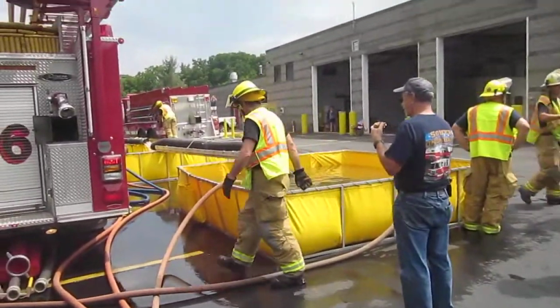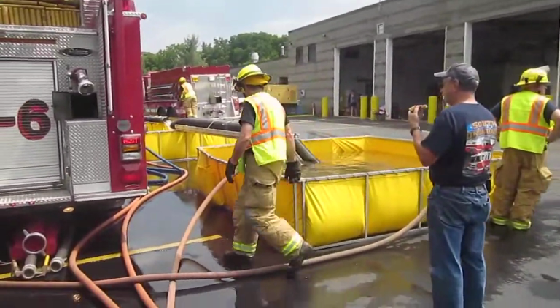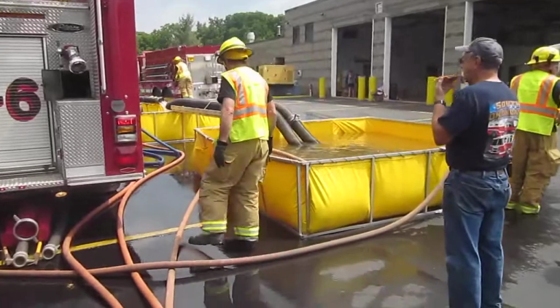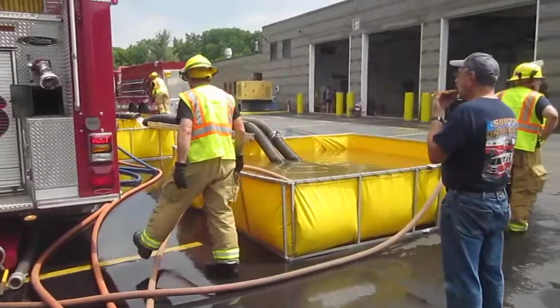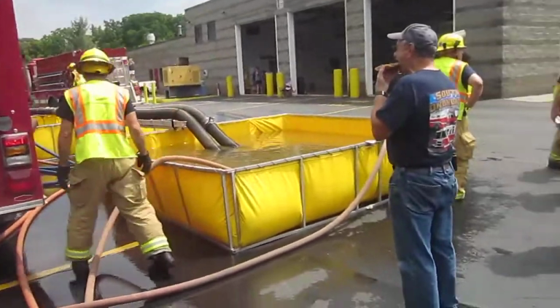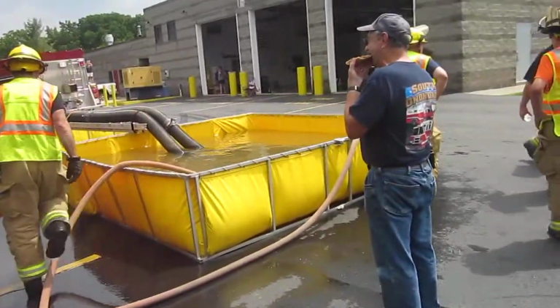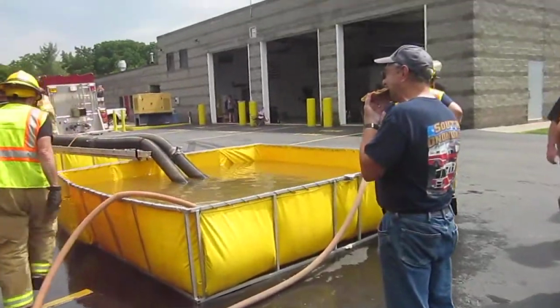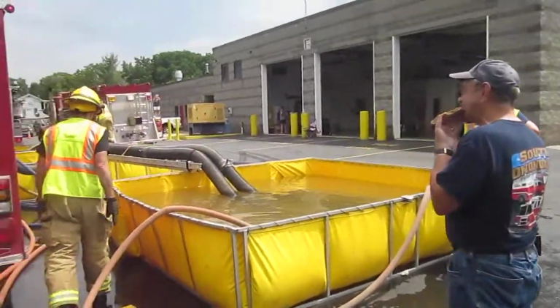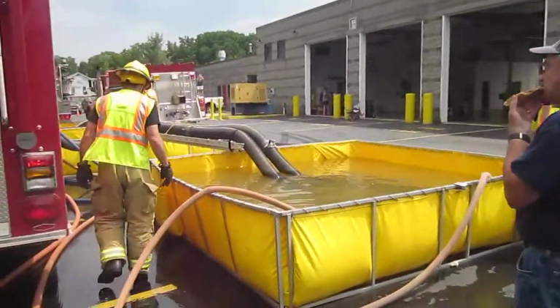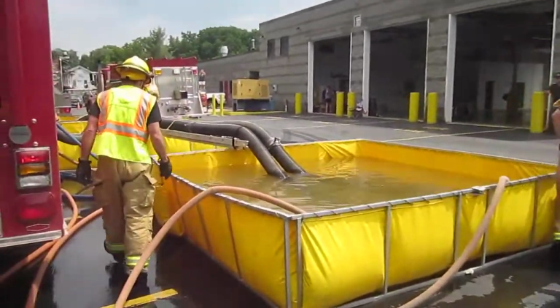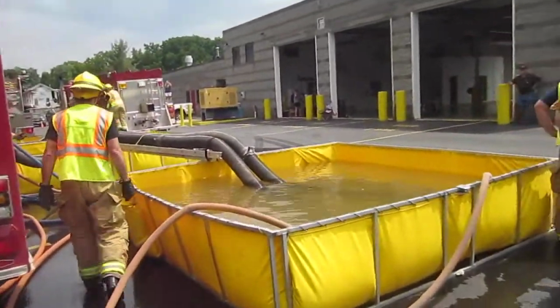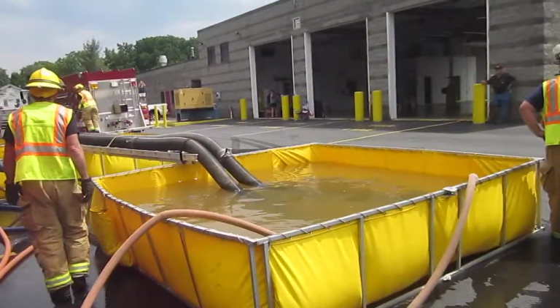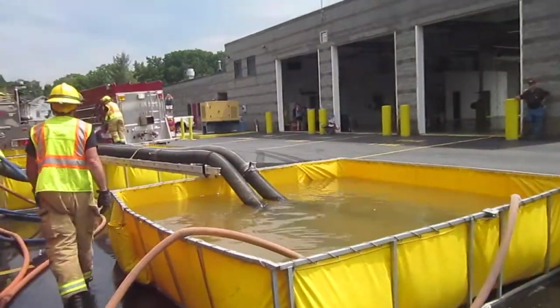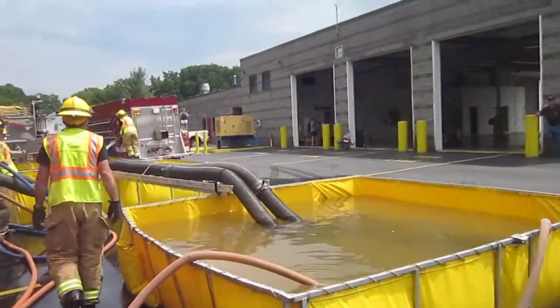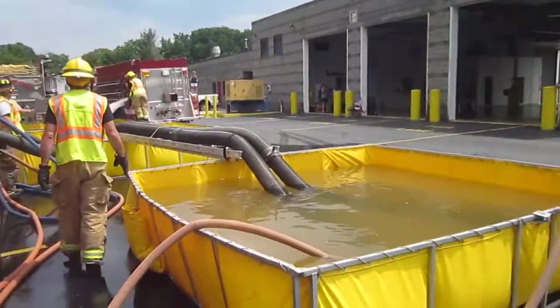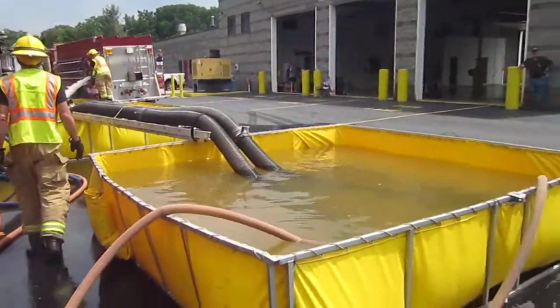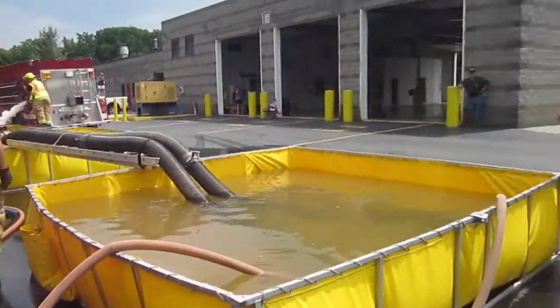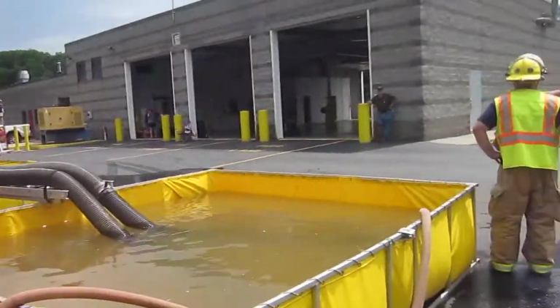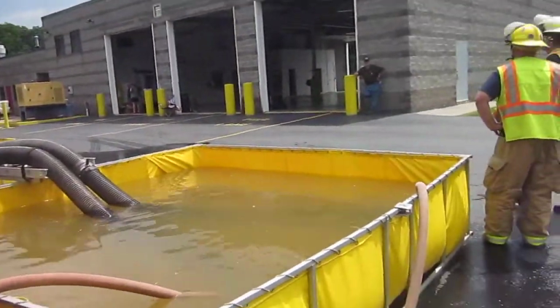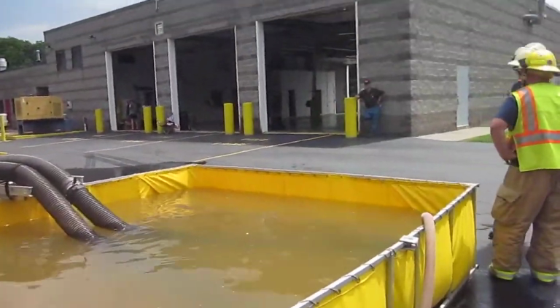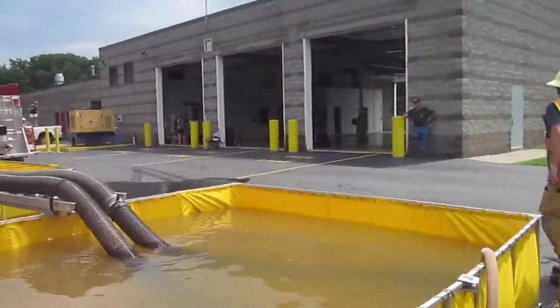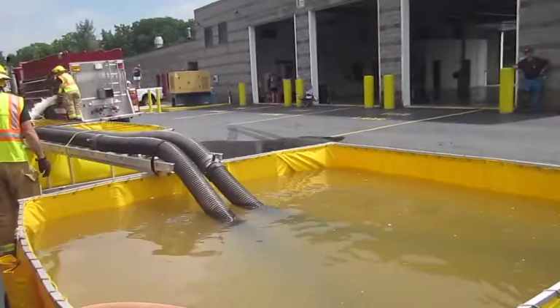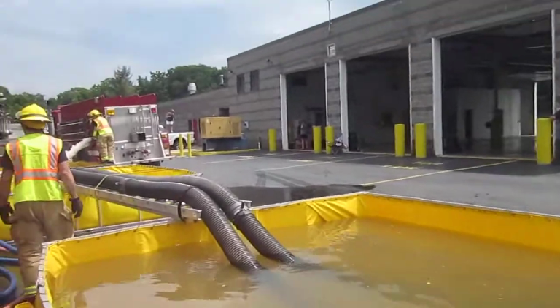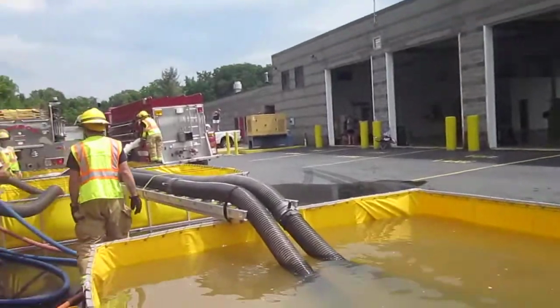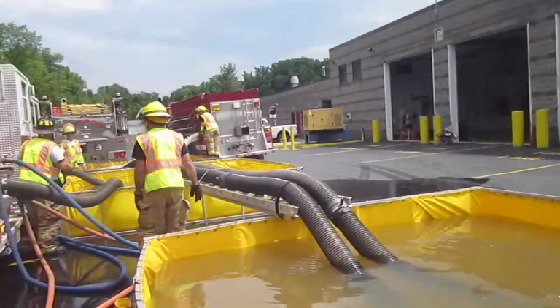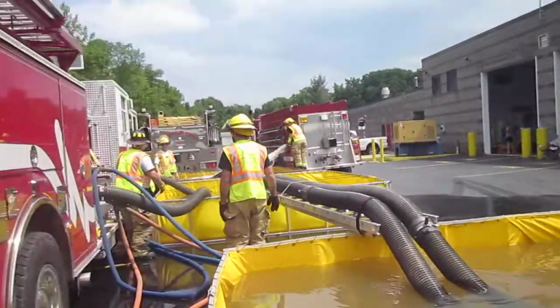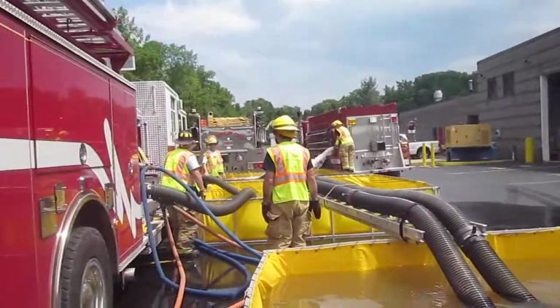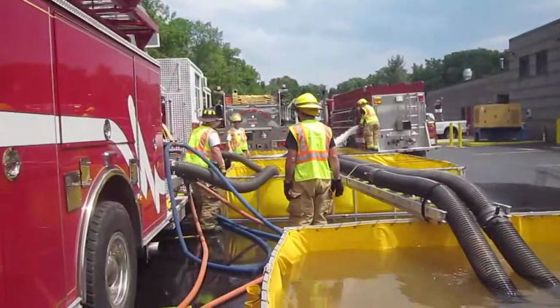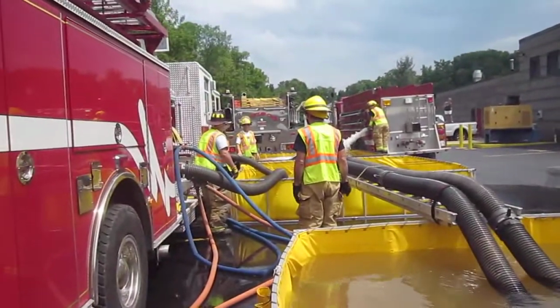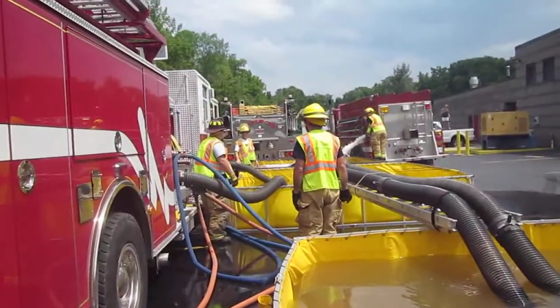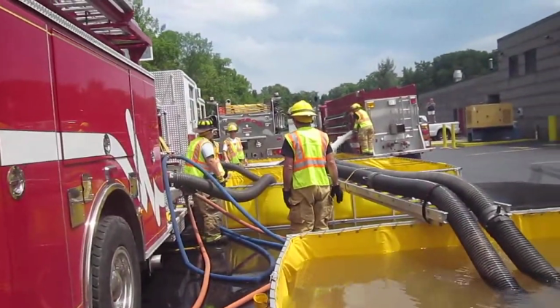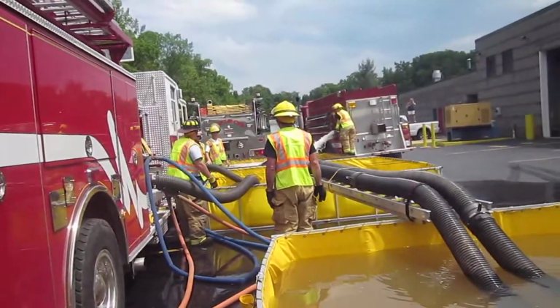They've got three tanks in operation. One of the things they're having a little trouble with is running all these jet siphons, so they're working to solve that problem.